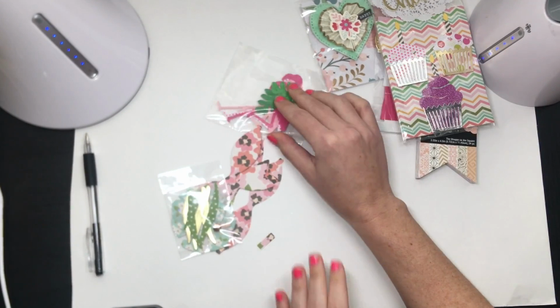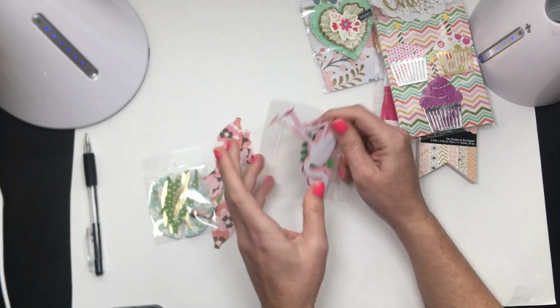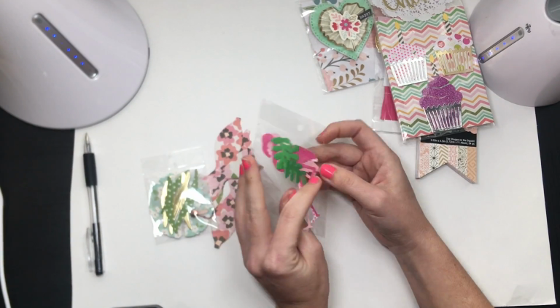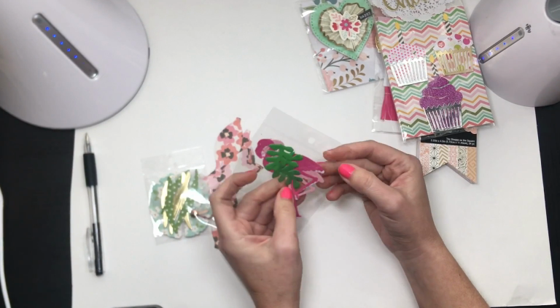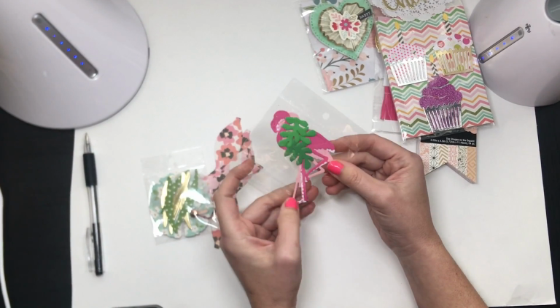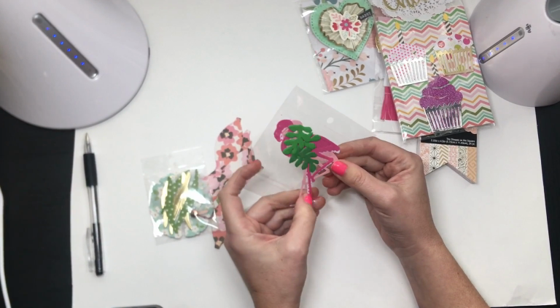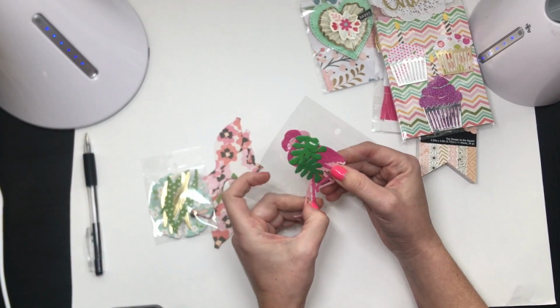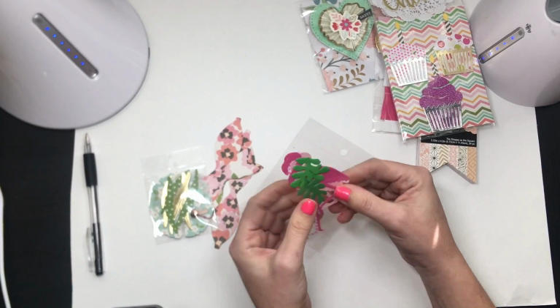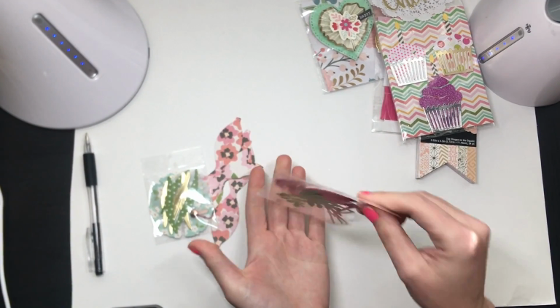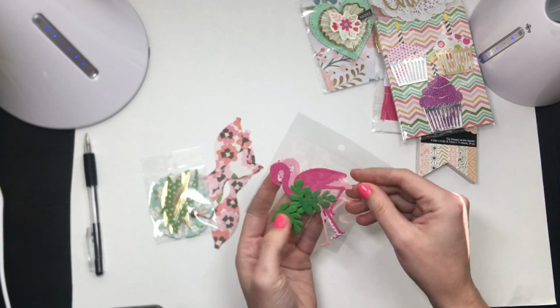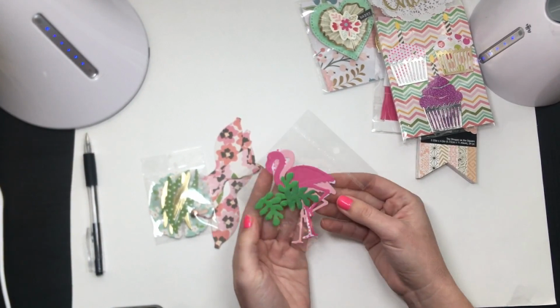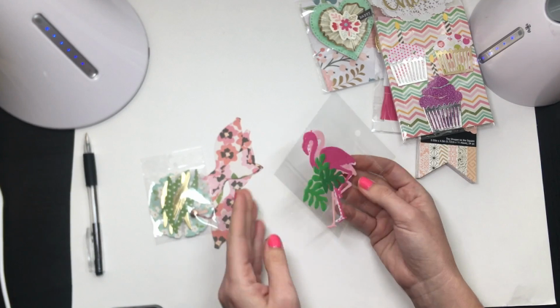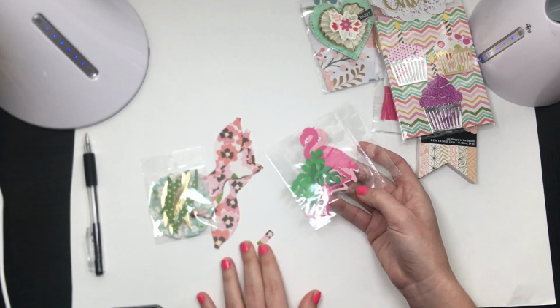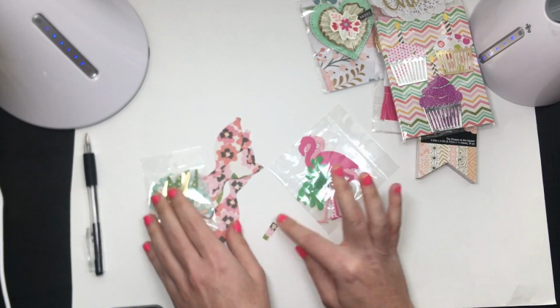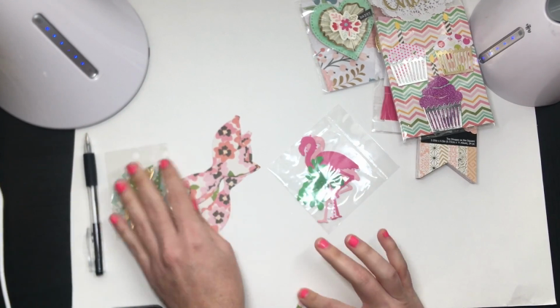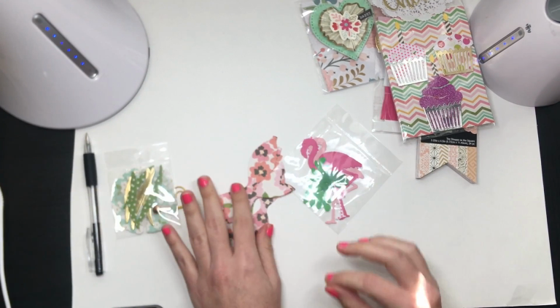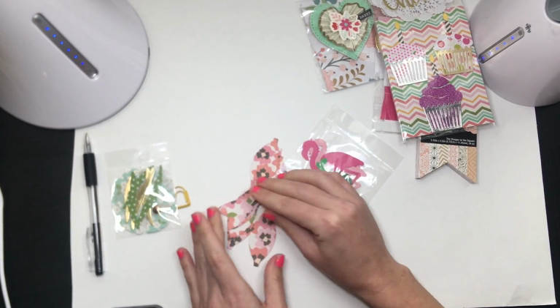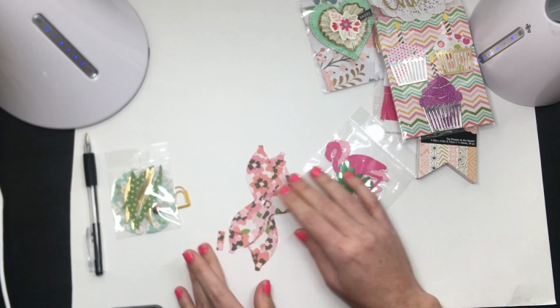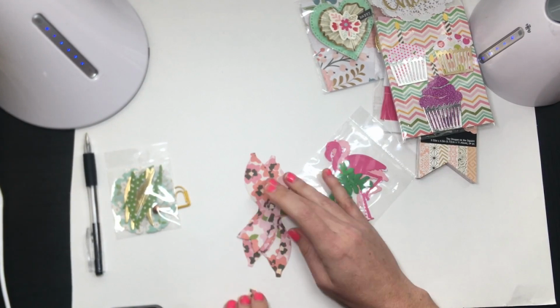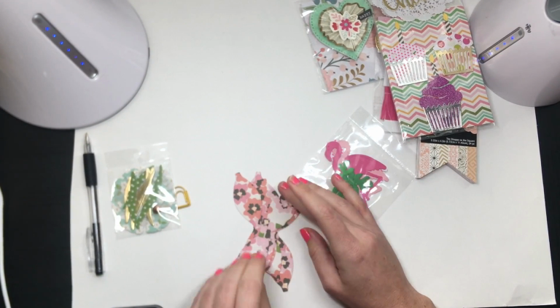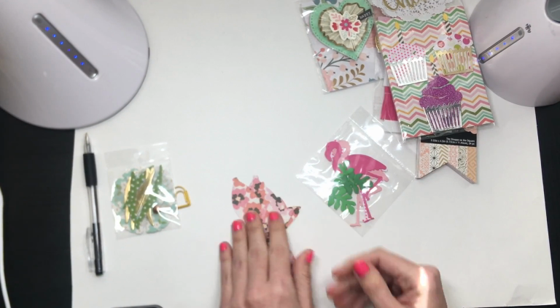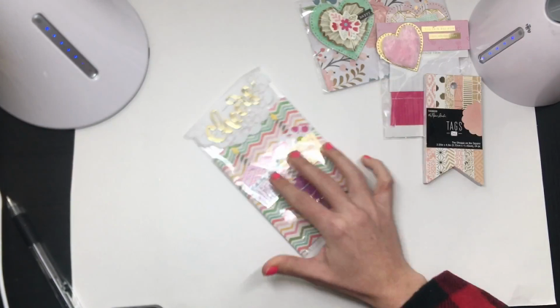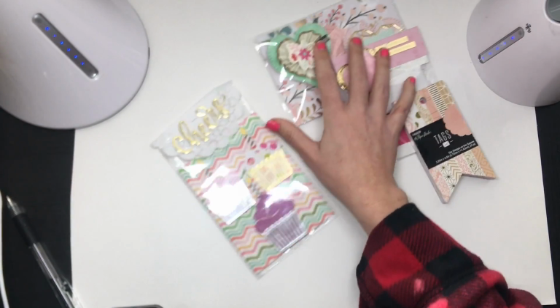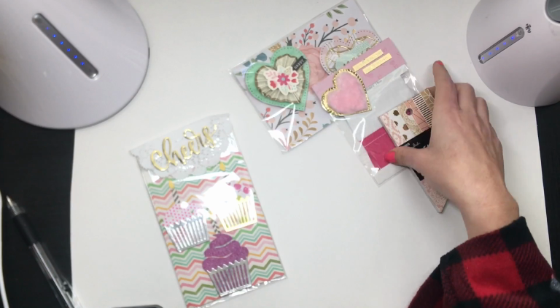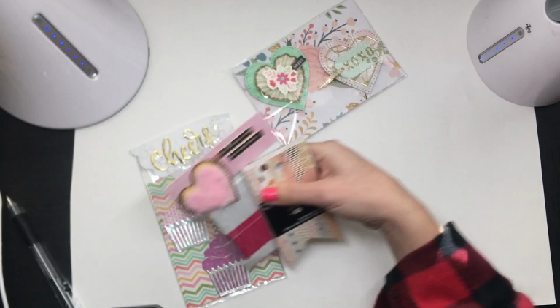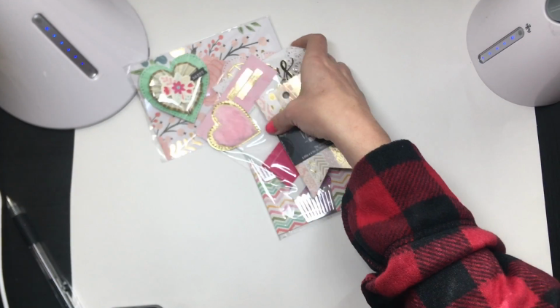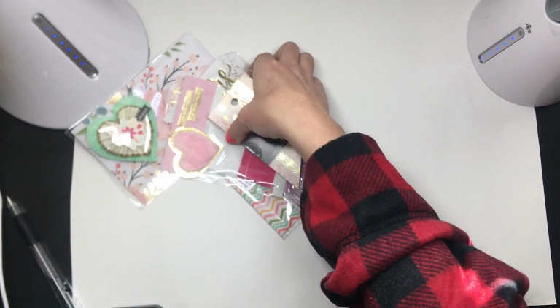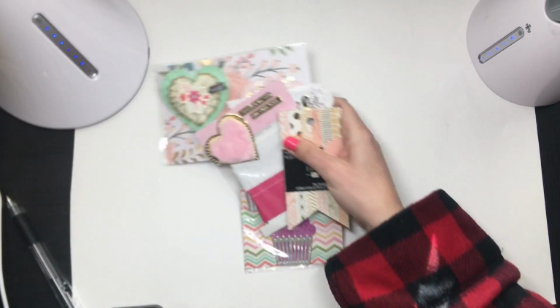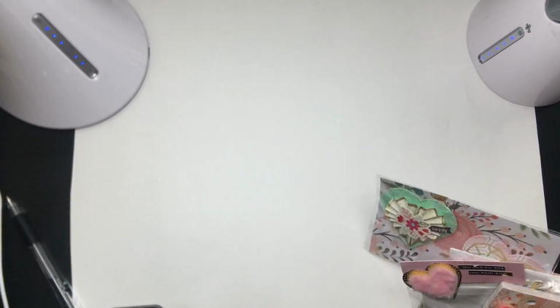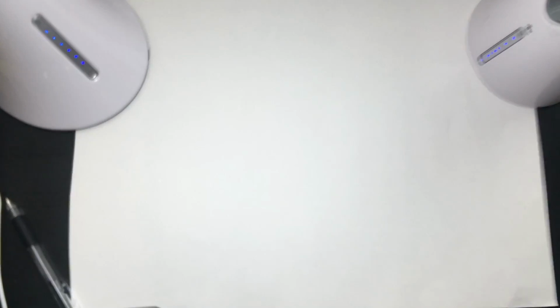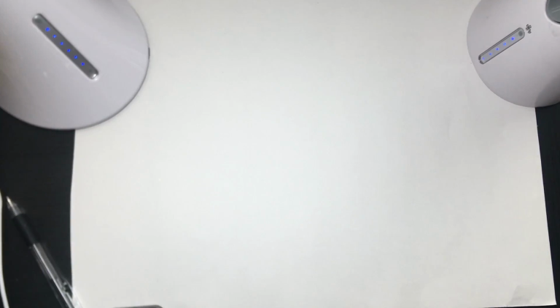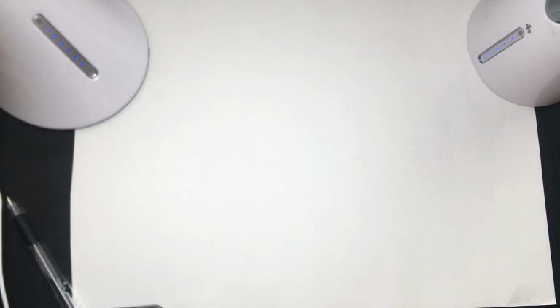I love me some flamingos — oh my gosh, look at that polka dot one! She's got flamingos with some leaves so you can layer those pieces together. Thank you Alexandra for playing!